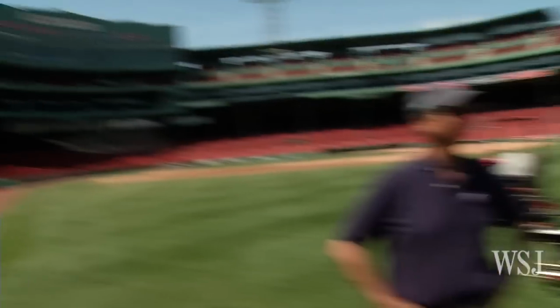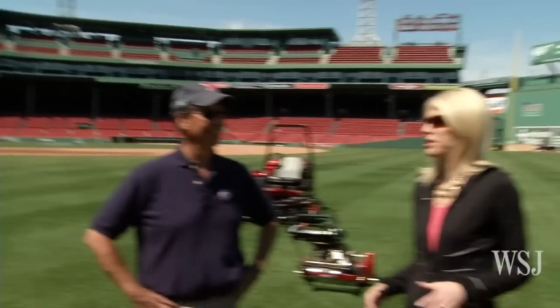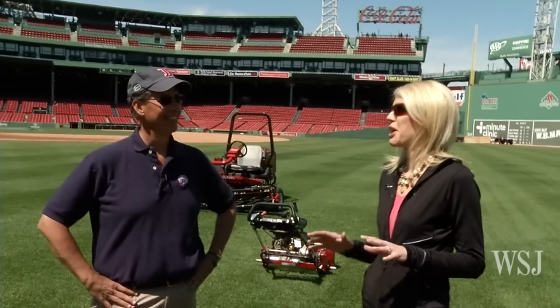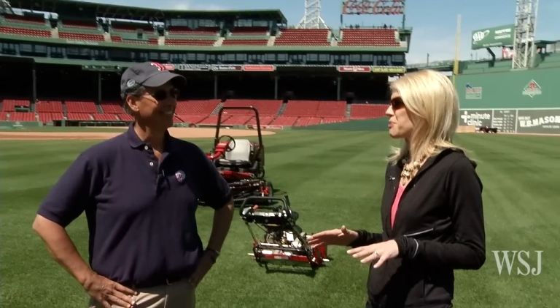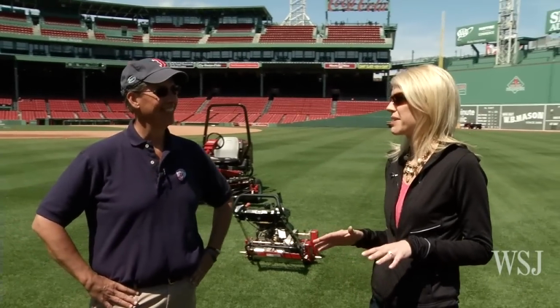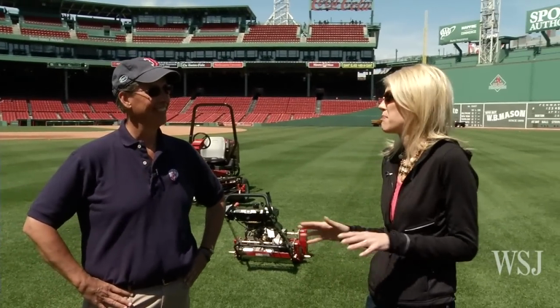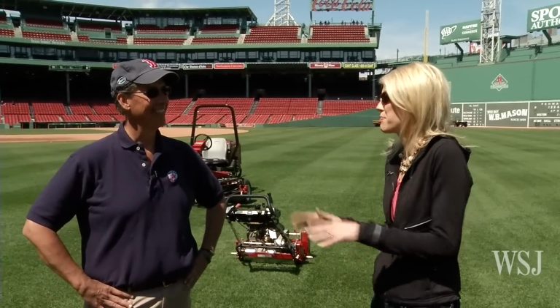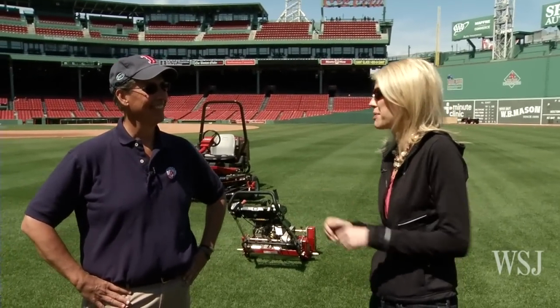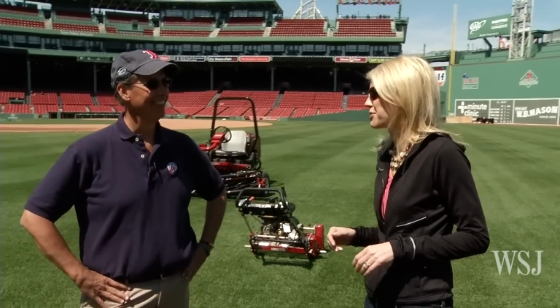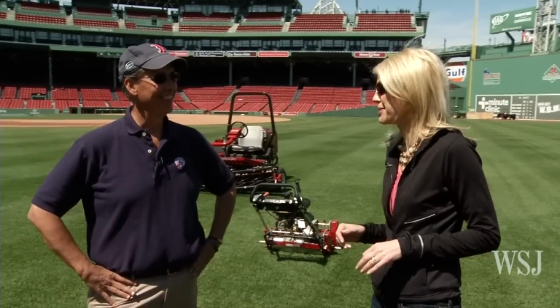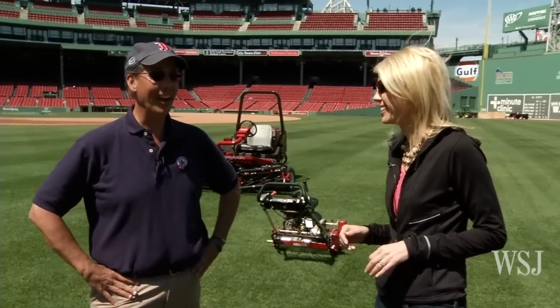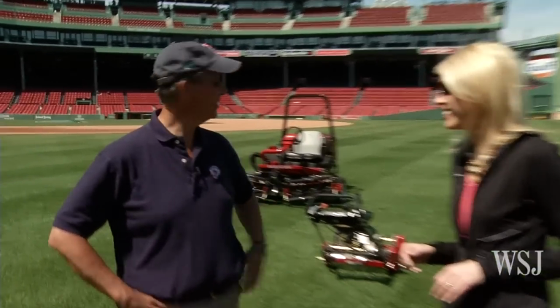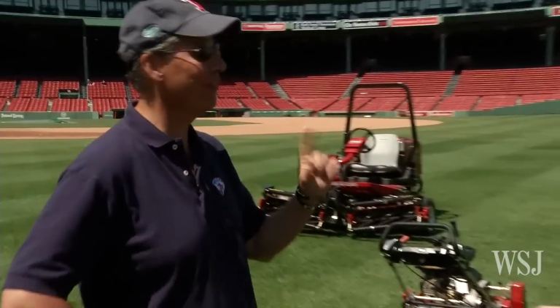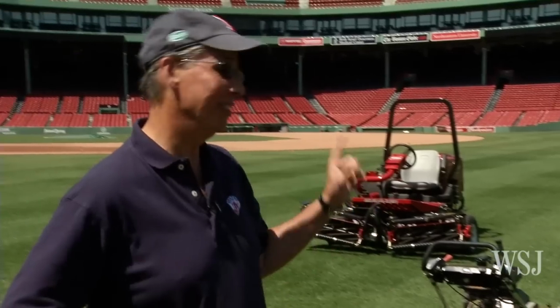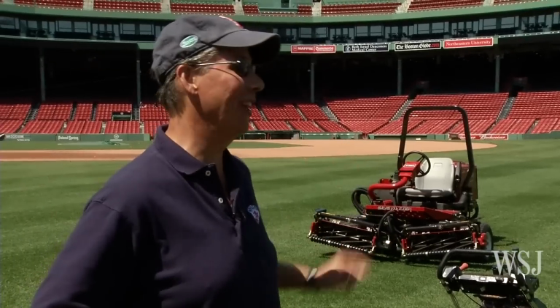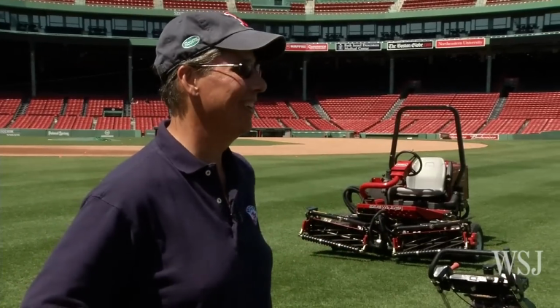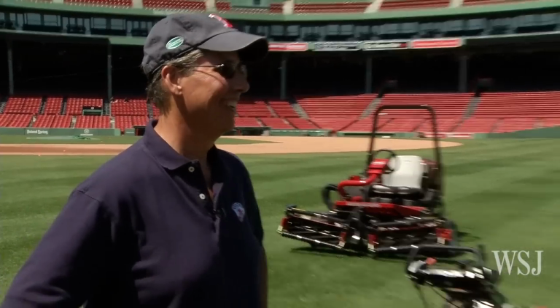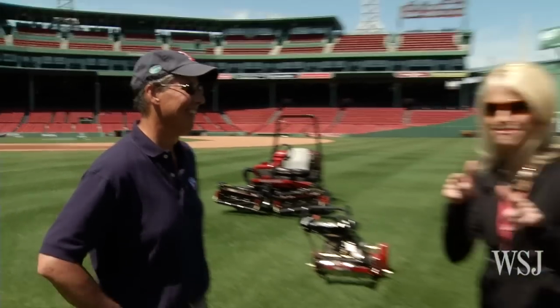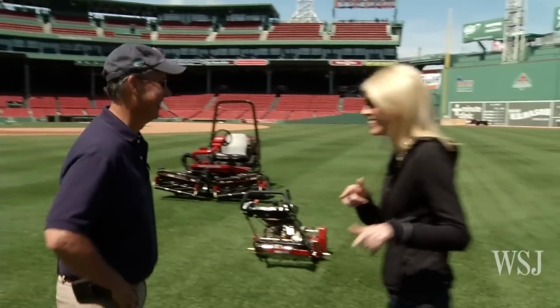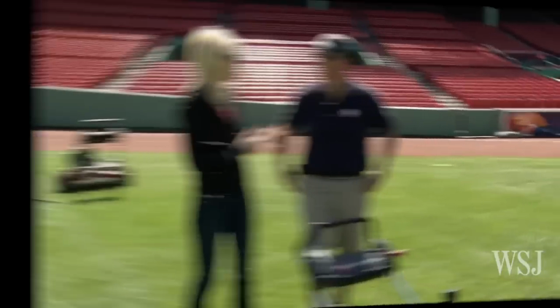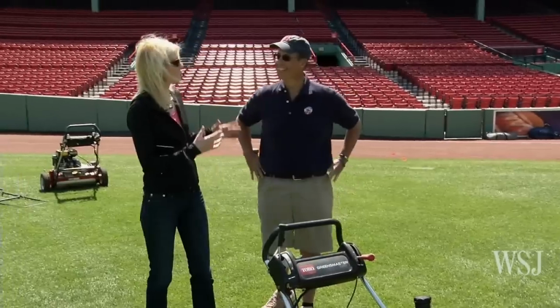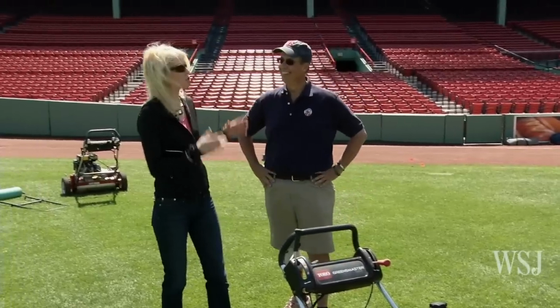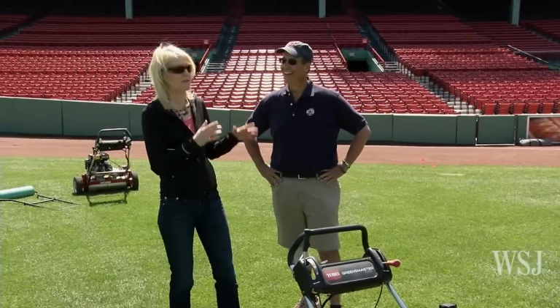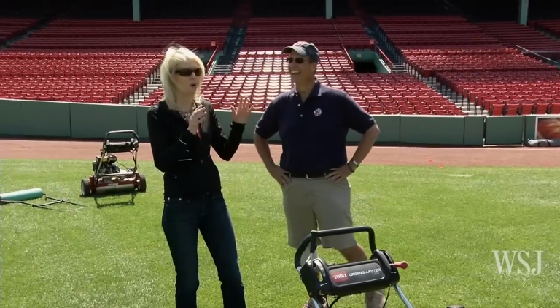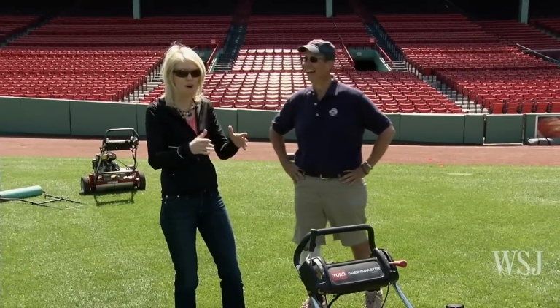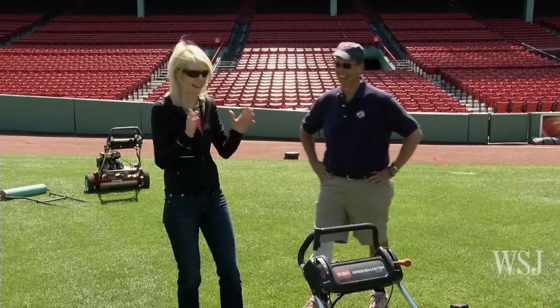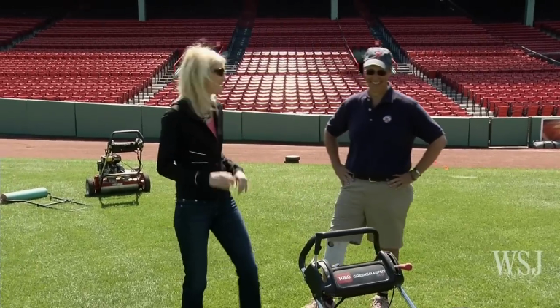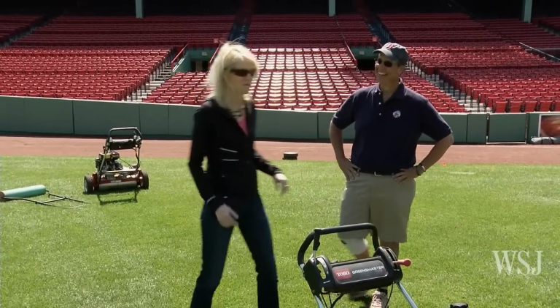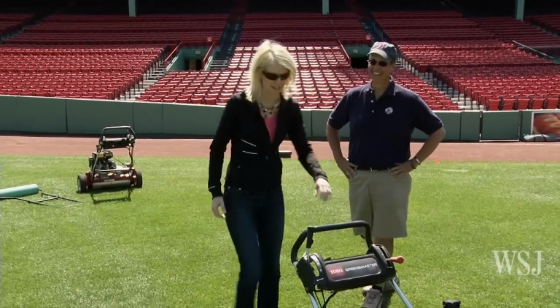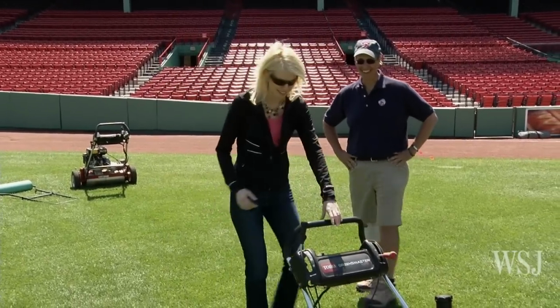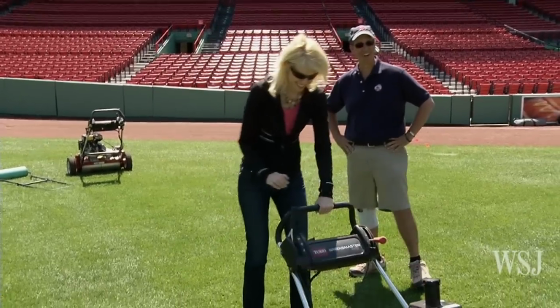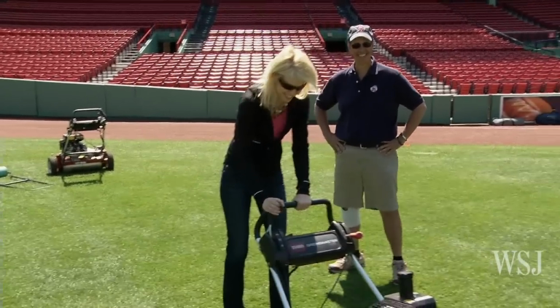Lucky for us, the Sox are on the road right now. They don't mind if we play around with the patterns a little bit, do they? I don't think so — in fact, you can help. I can help. Moment of truth: striping the oldest ballpark in America. I hope I don't mess up. Oh, have fun!